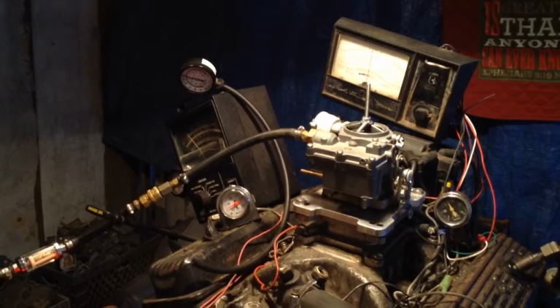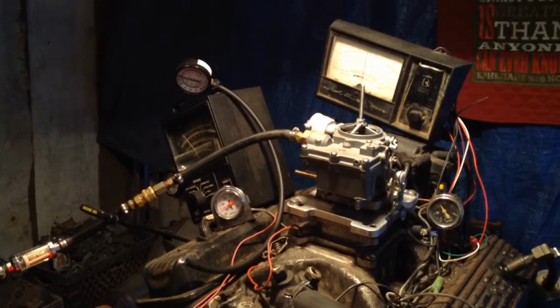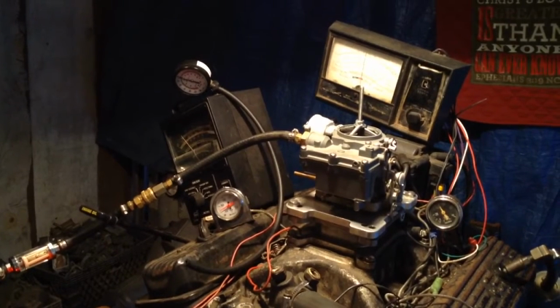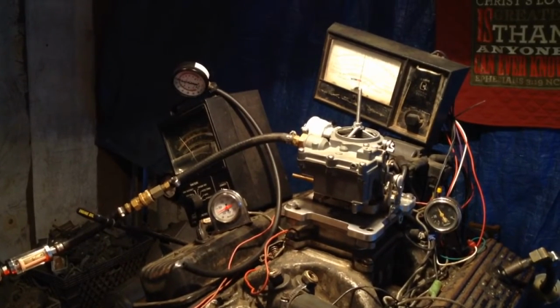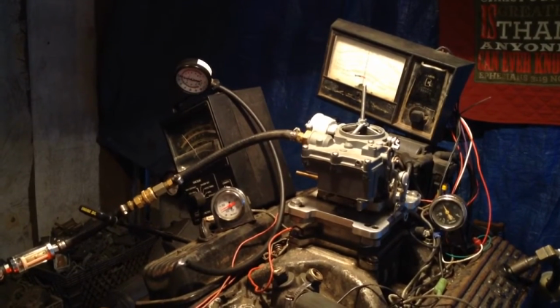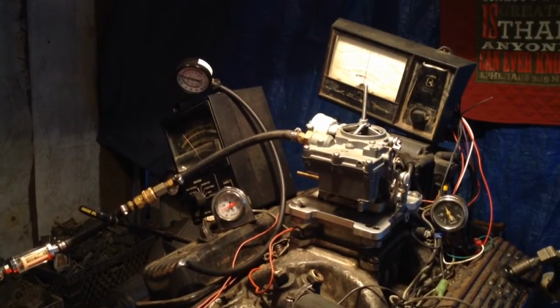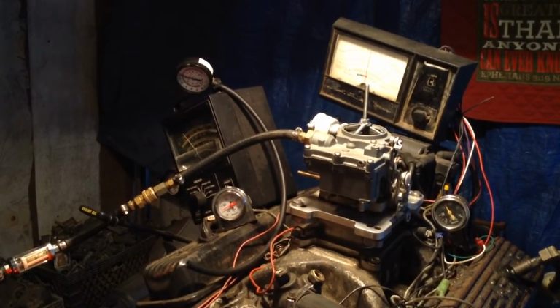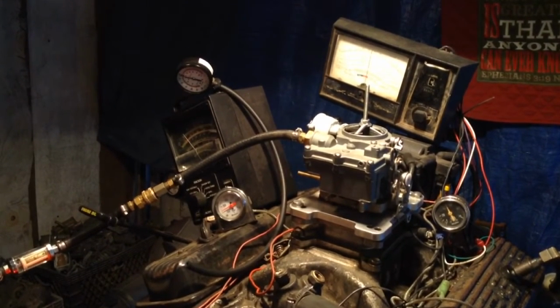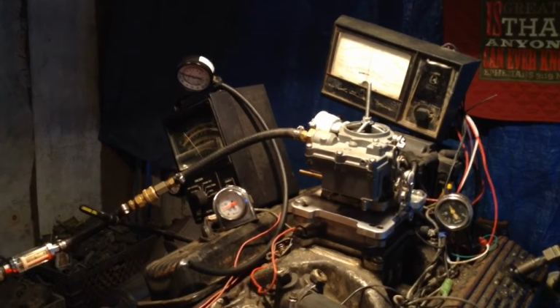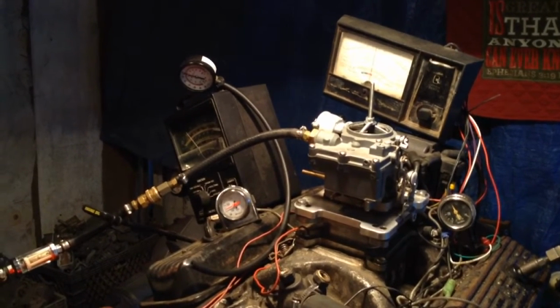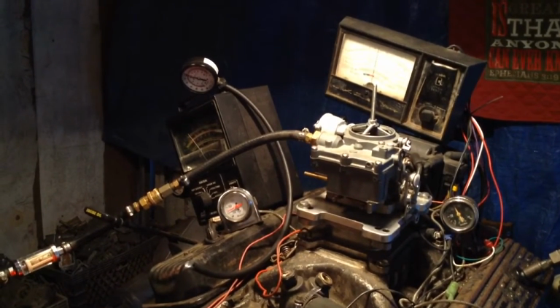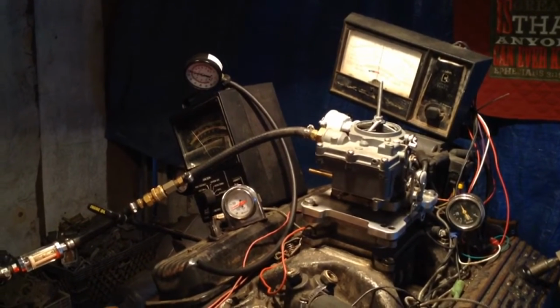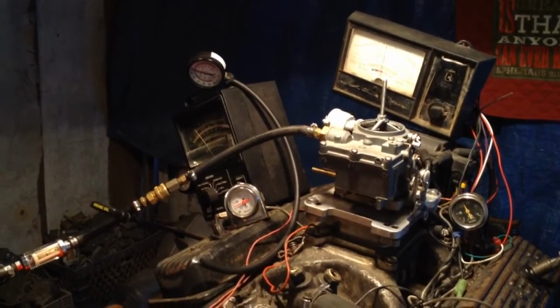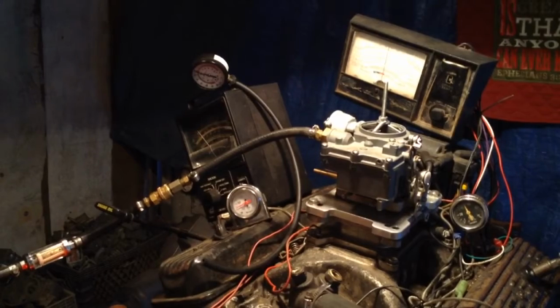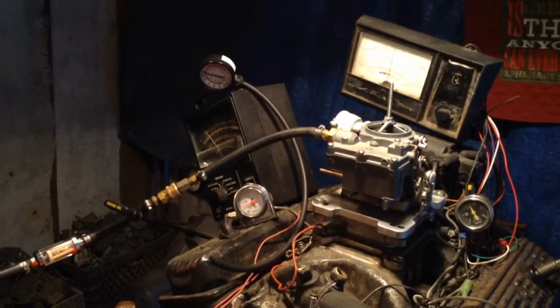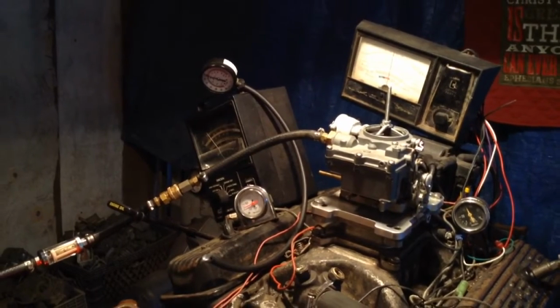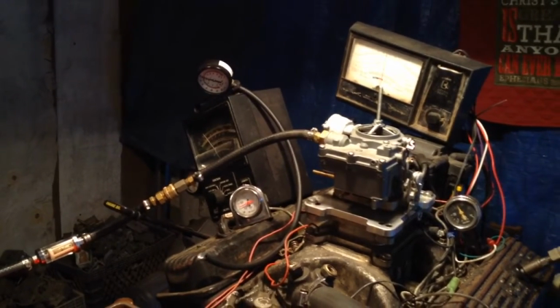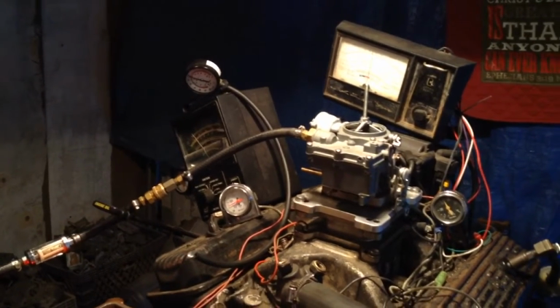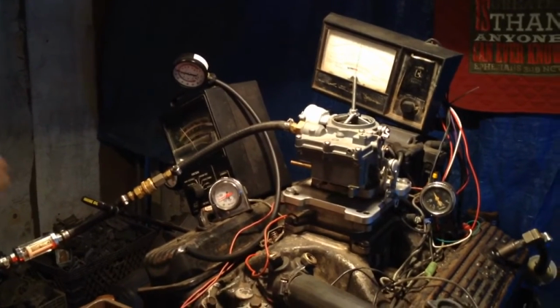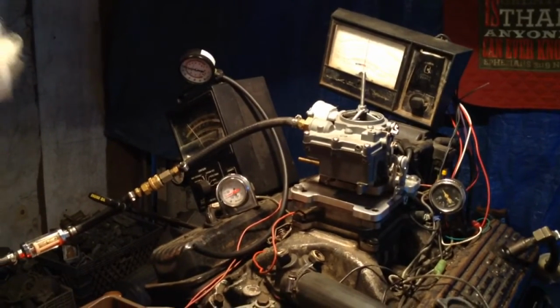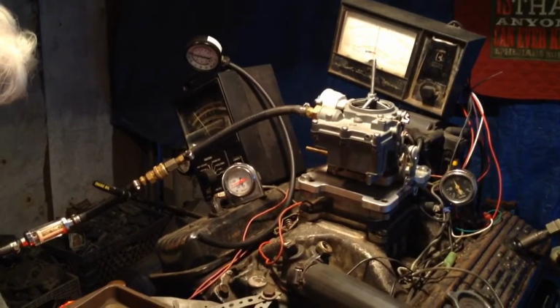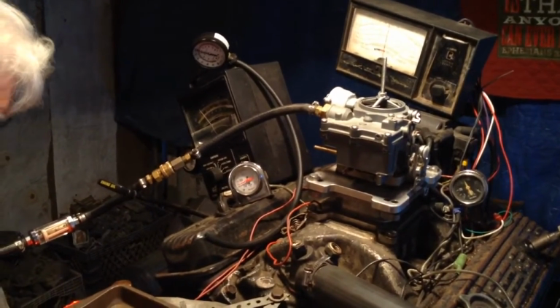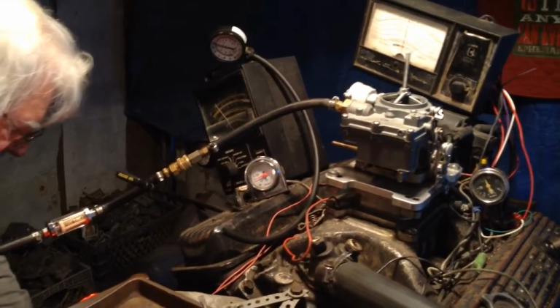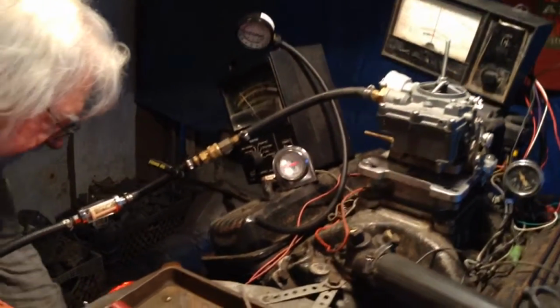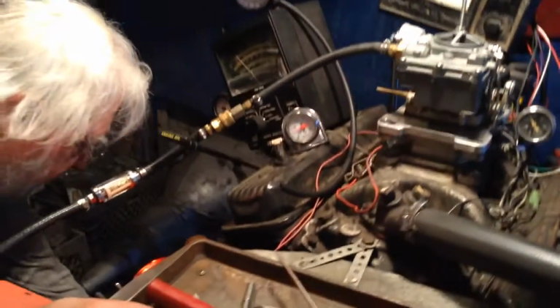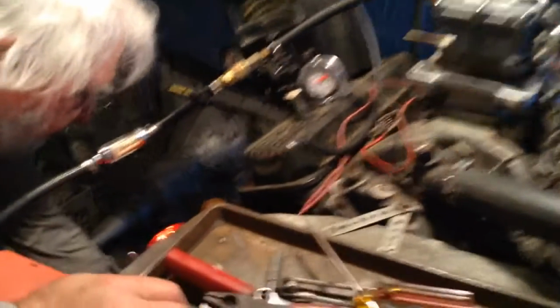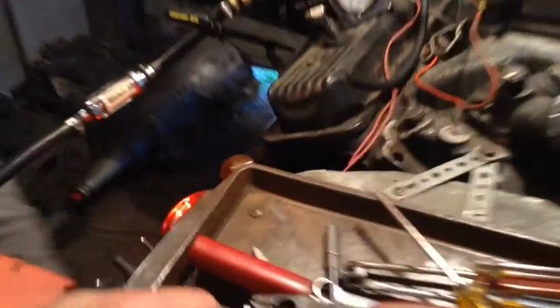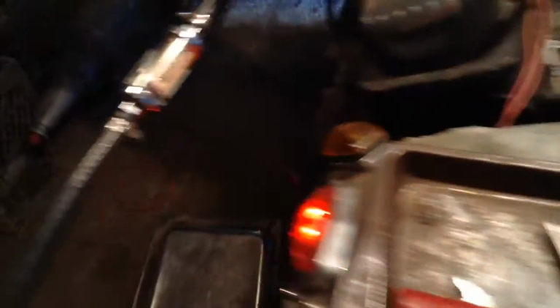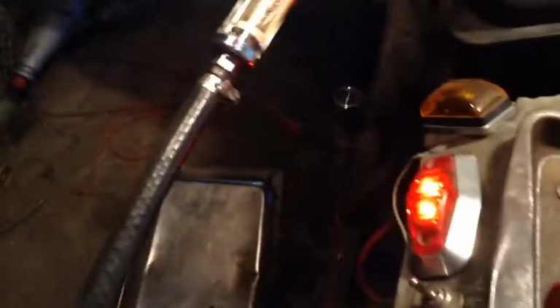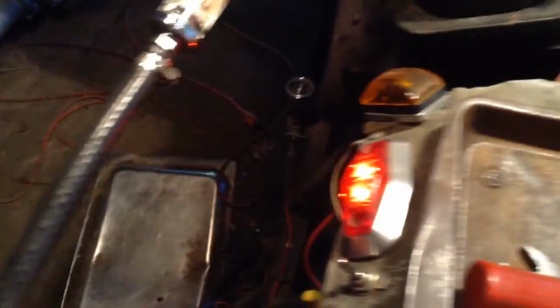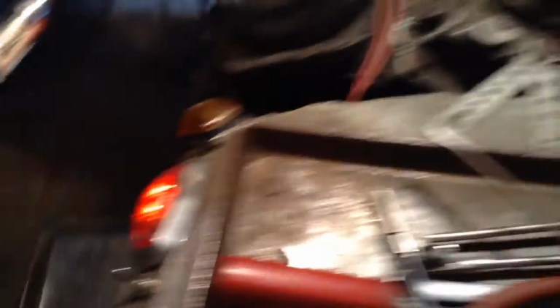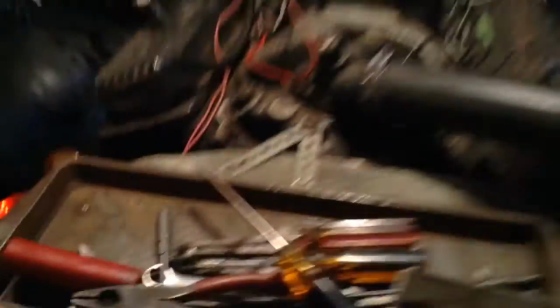I think we're going to do a pressure test with it over here. Okay, we're going to see how good this — no, we're not going to do that test.